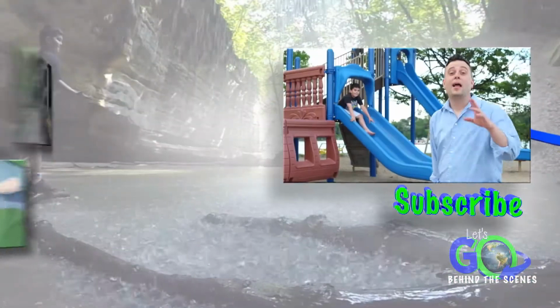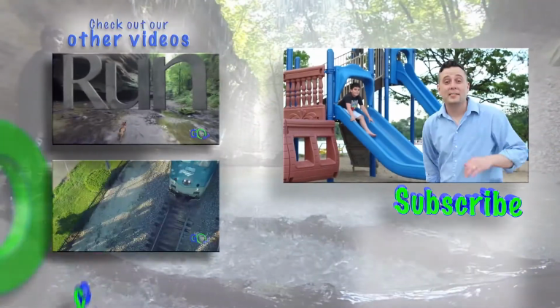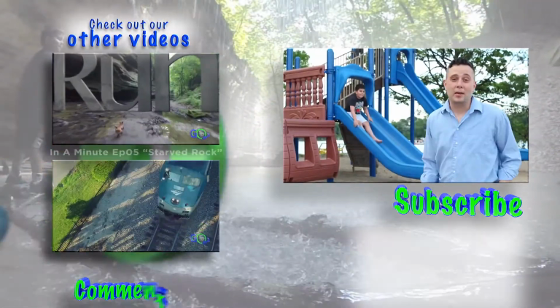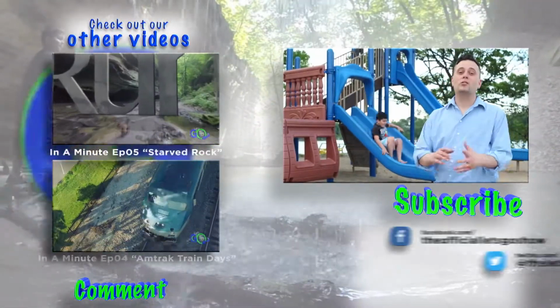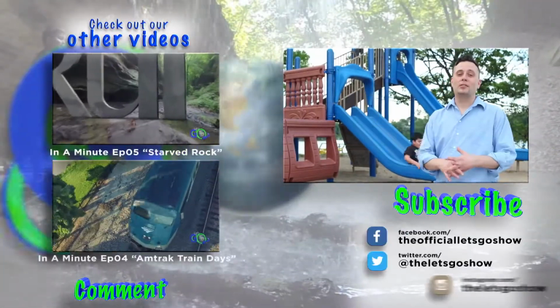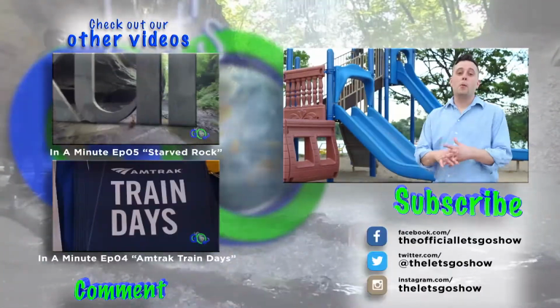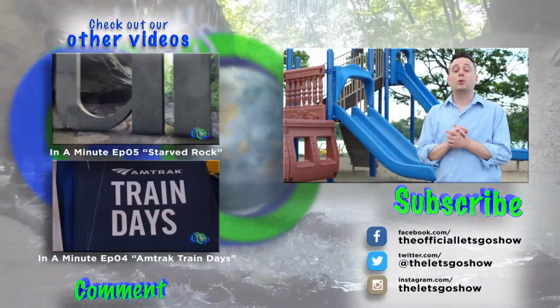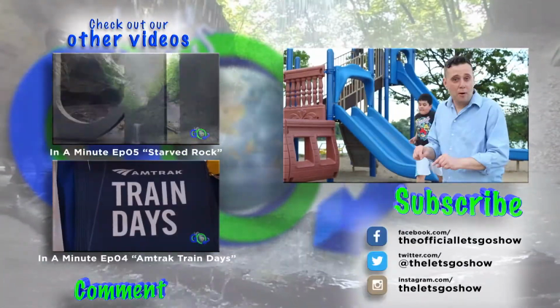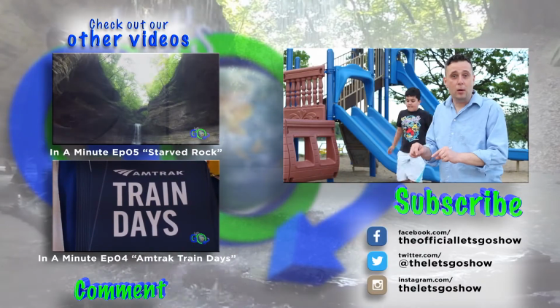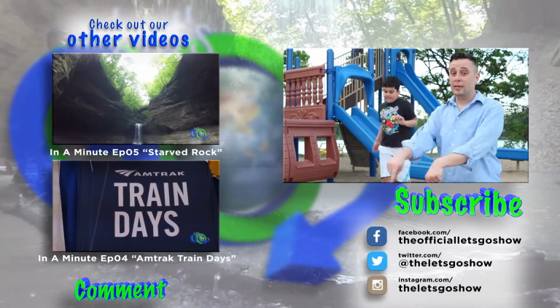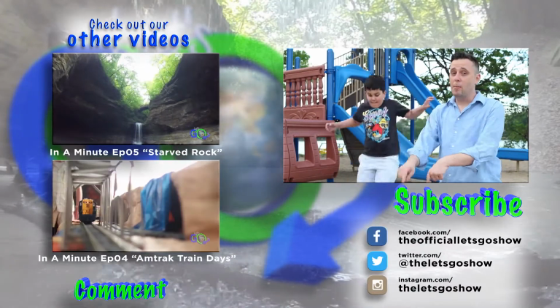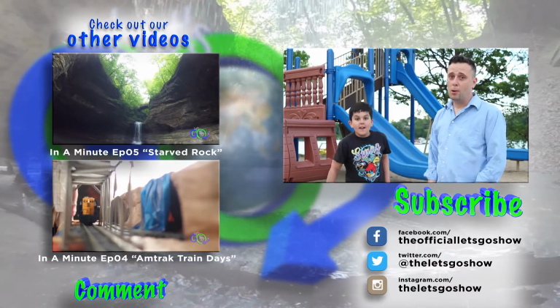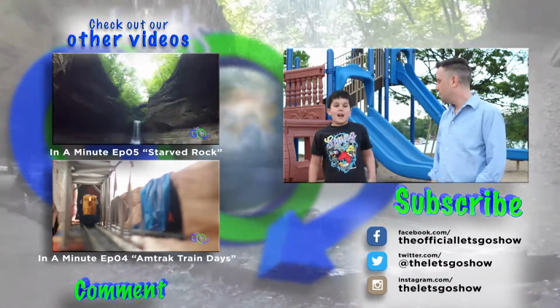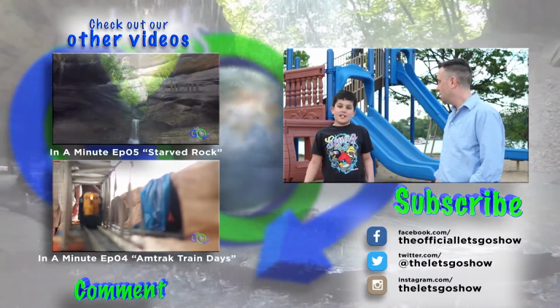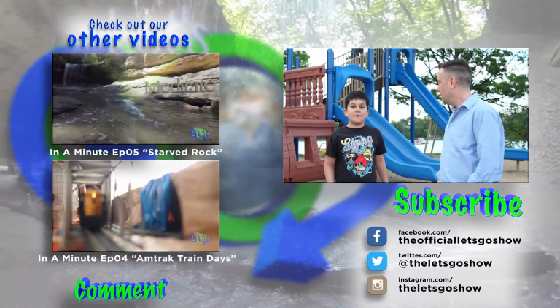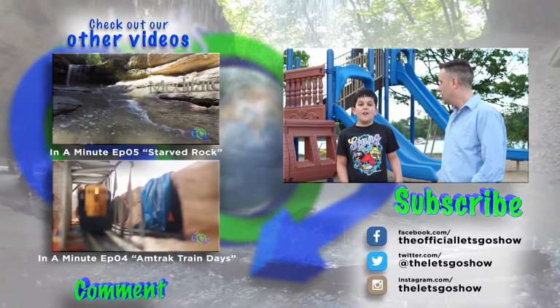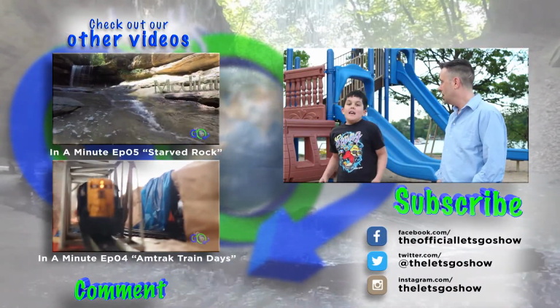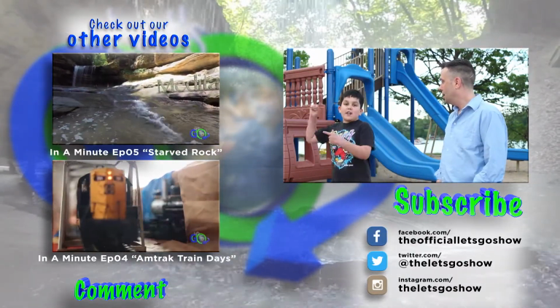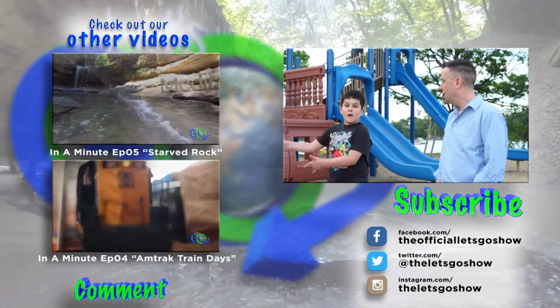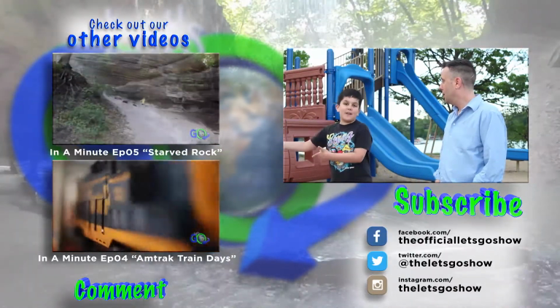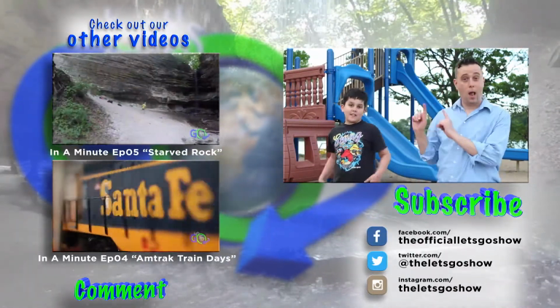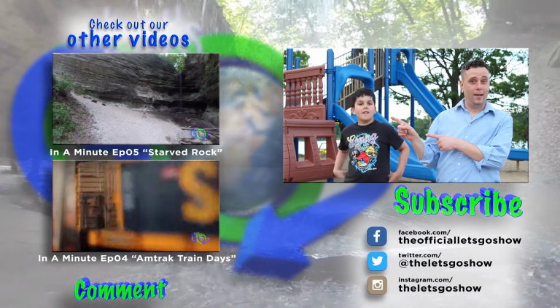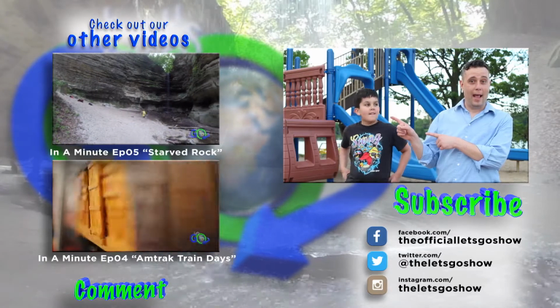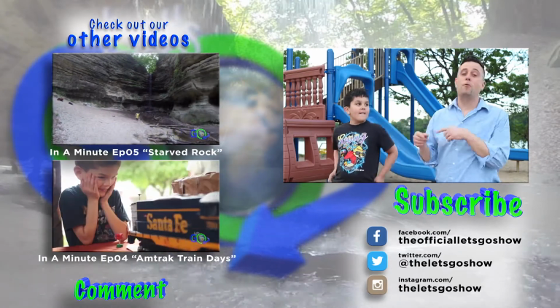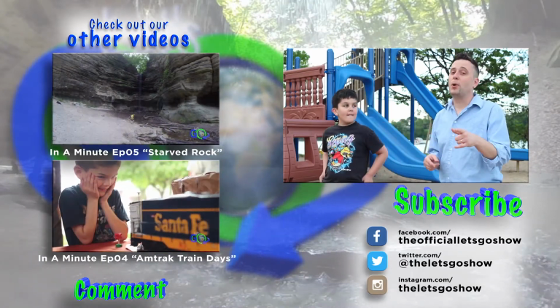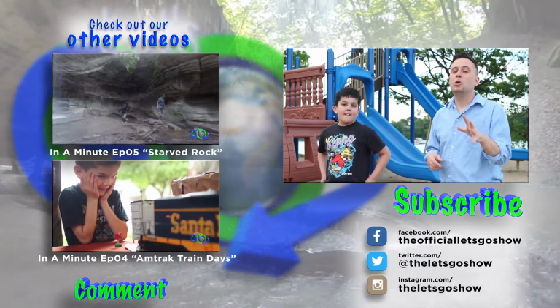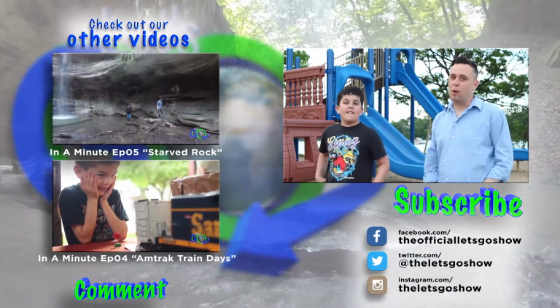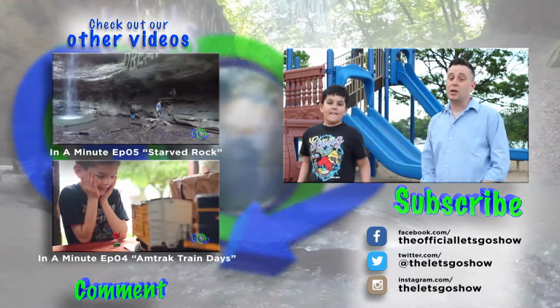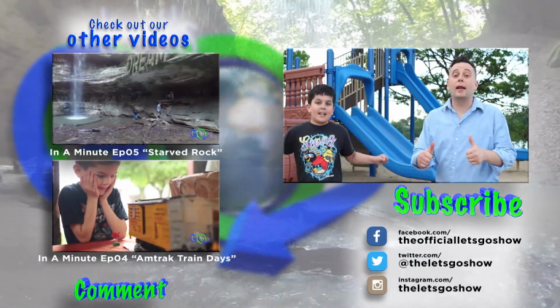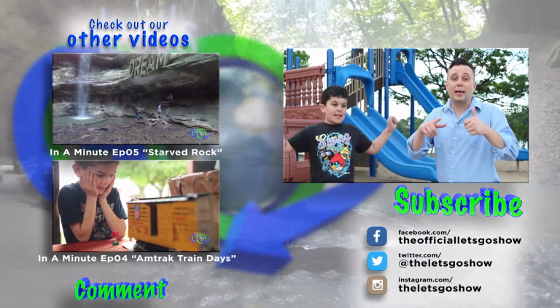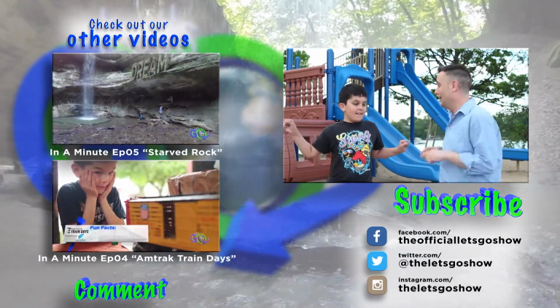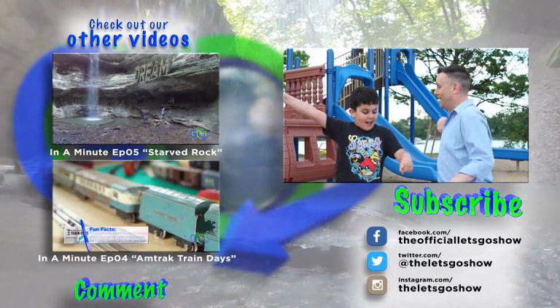Hey guys, thank you so much for watching. Make sure to like our video and leave a comment below. Subscribe to our channel if you're new, and check out some of our other videos. And remember, don't just be a watcher — get up, get out, and let's go!